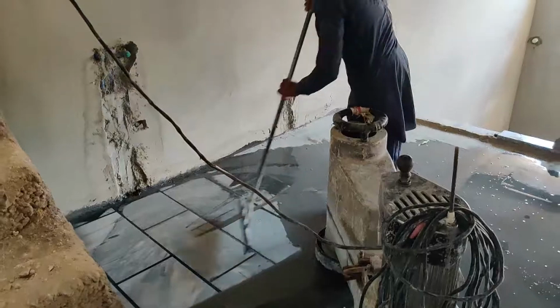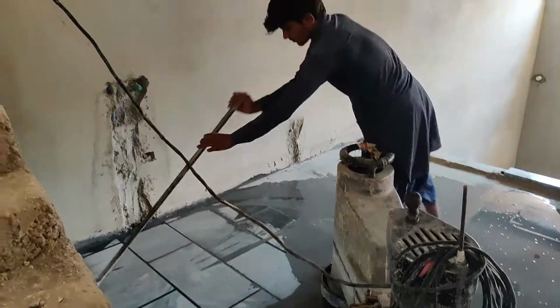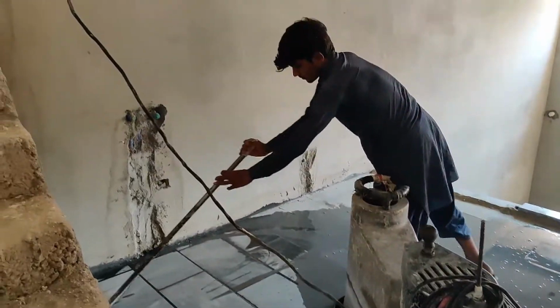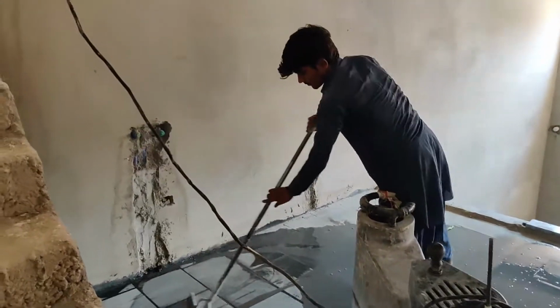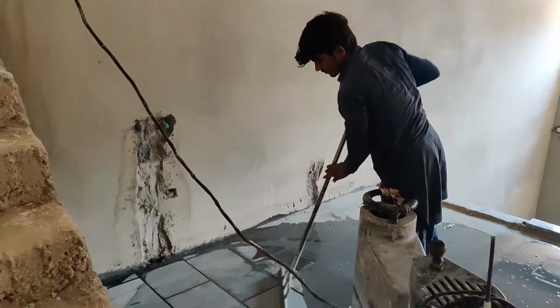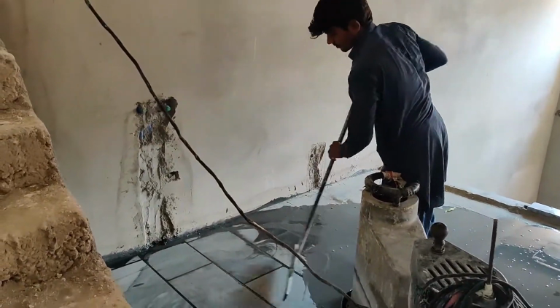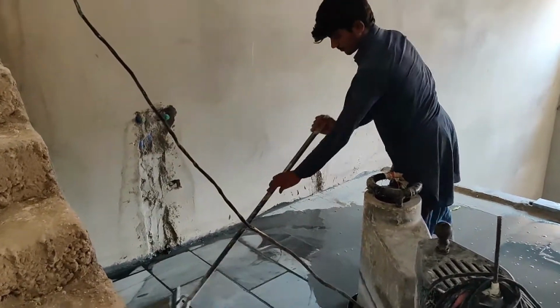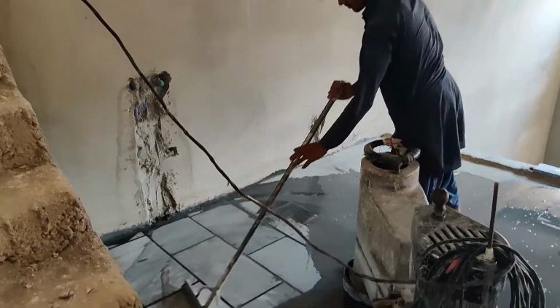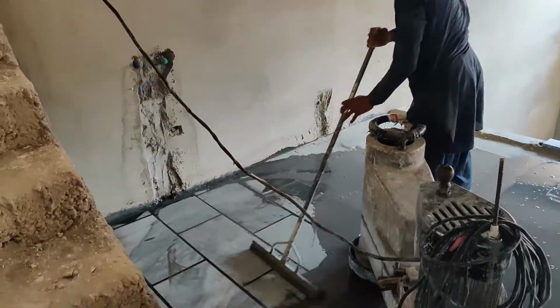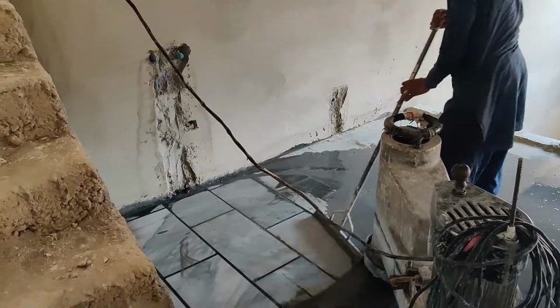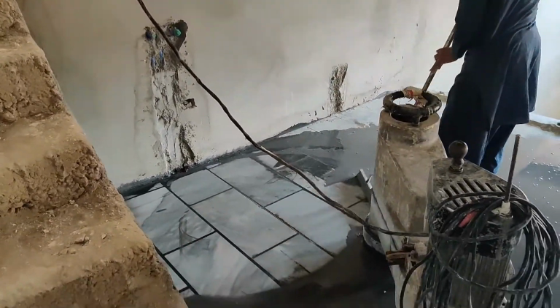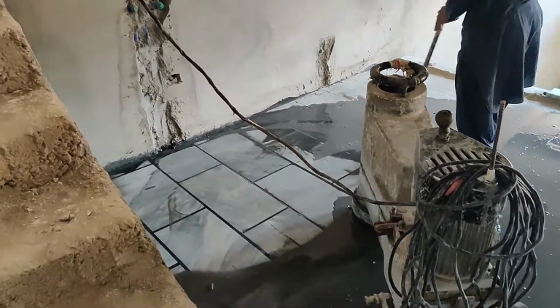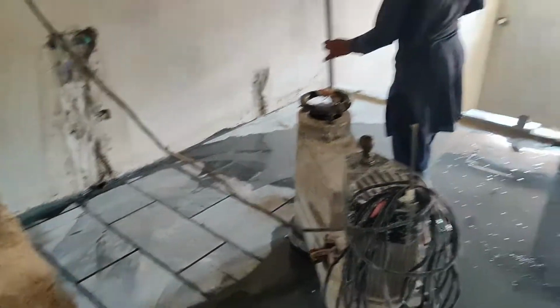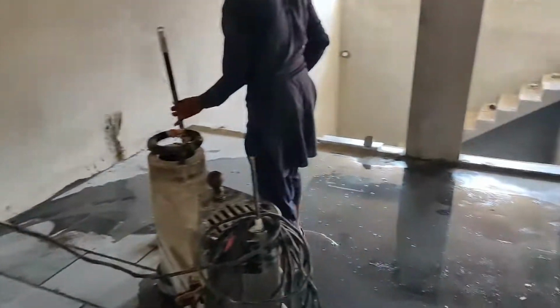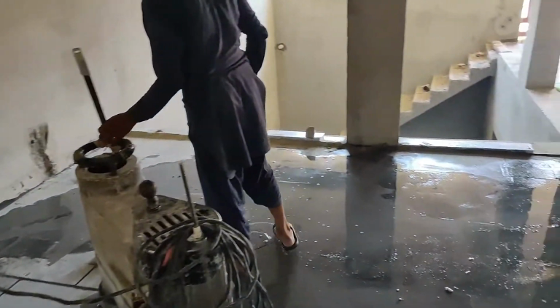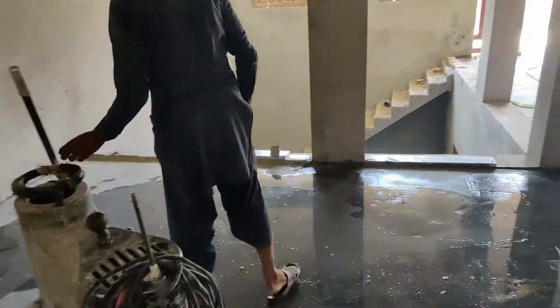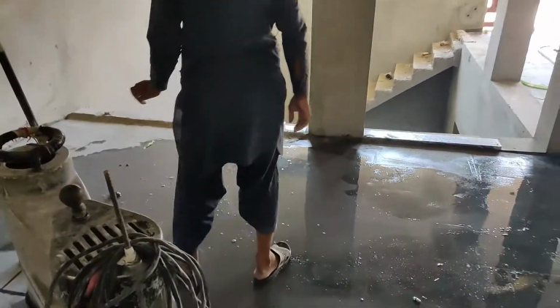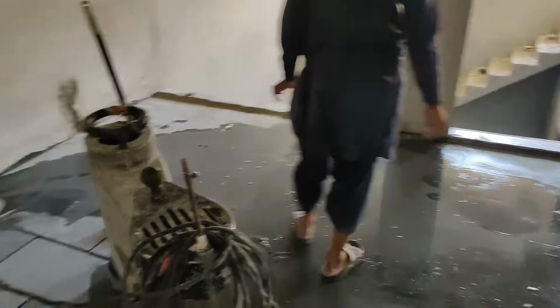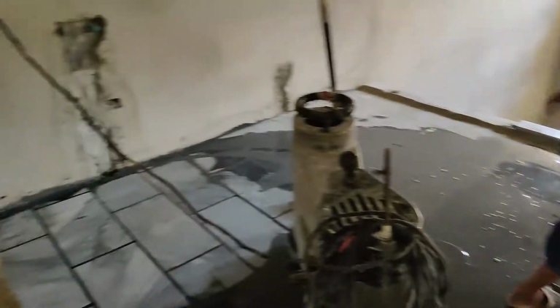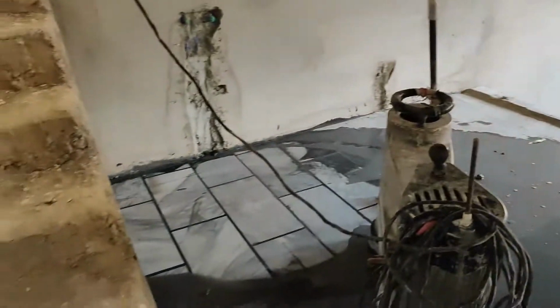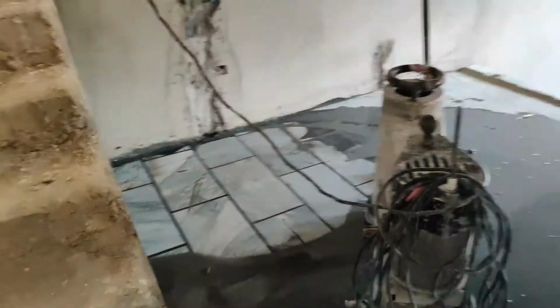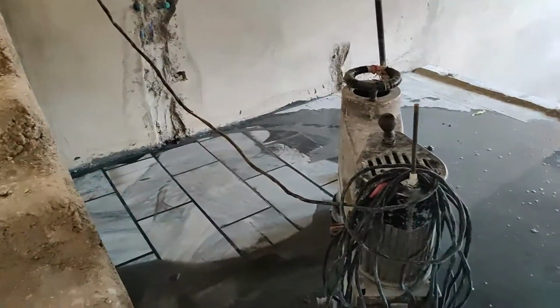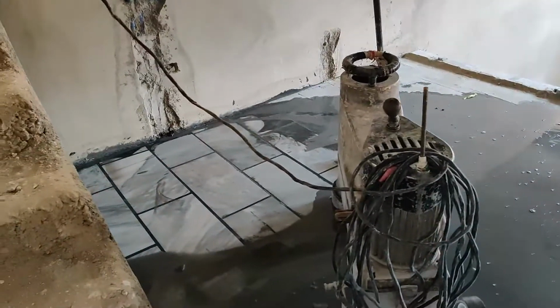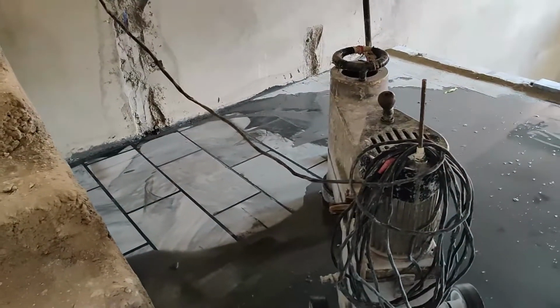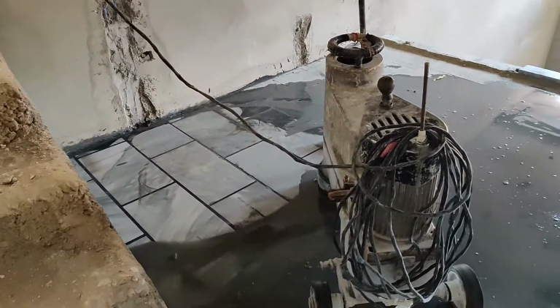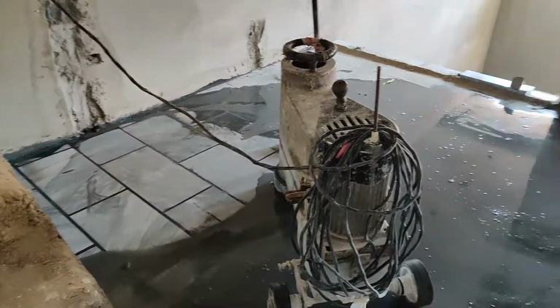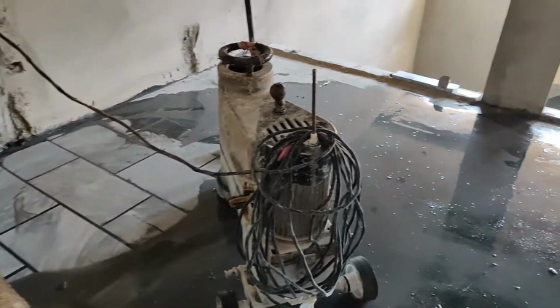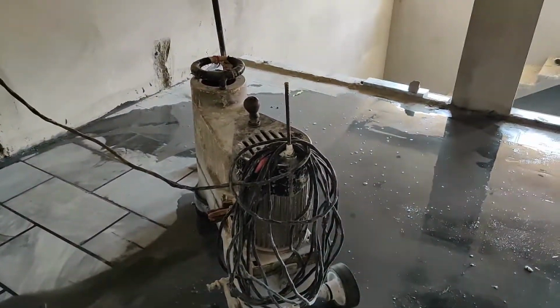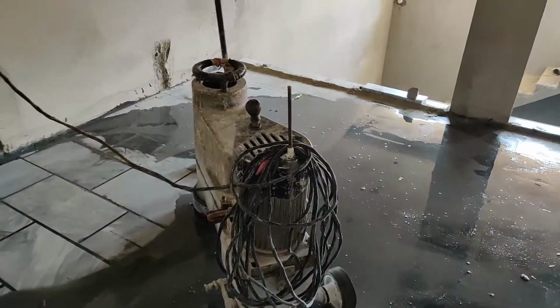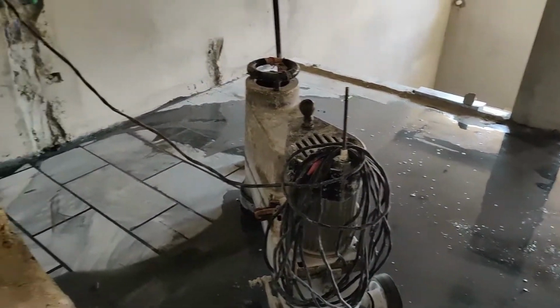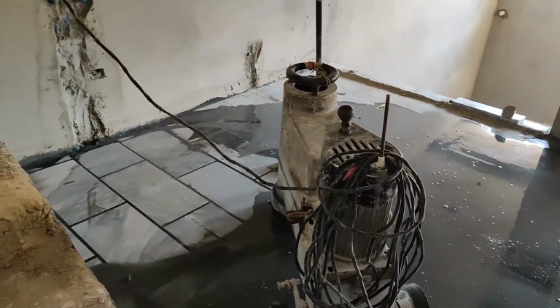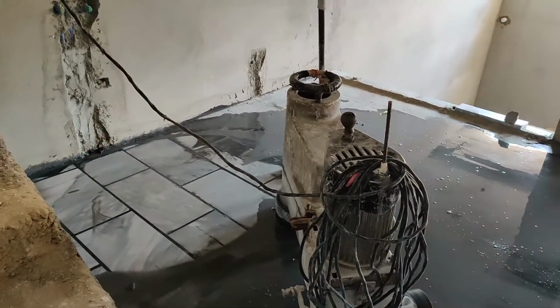Peace be upon you guys. Welcome back to my channel. In the last video, I had a new design of marble. It was filled with marble. Now we will start the marble.